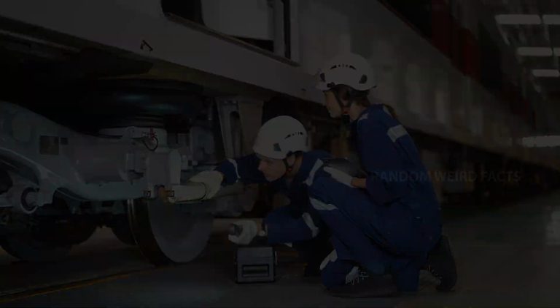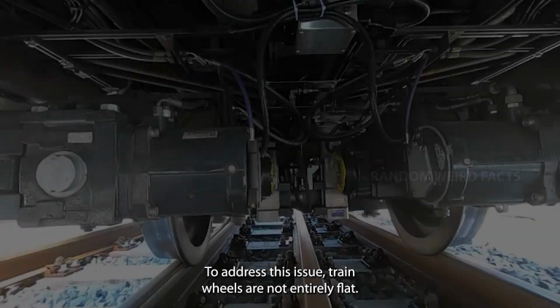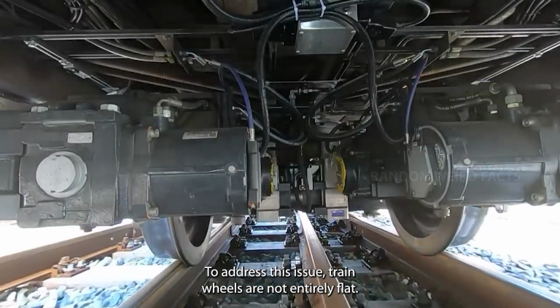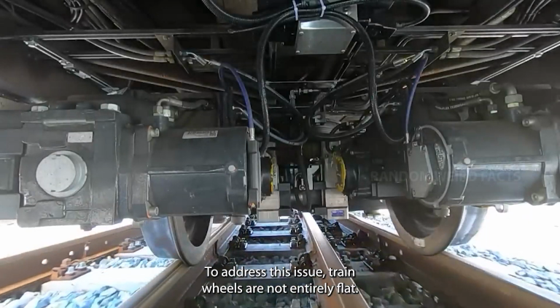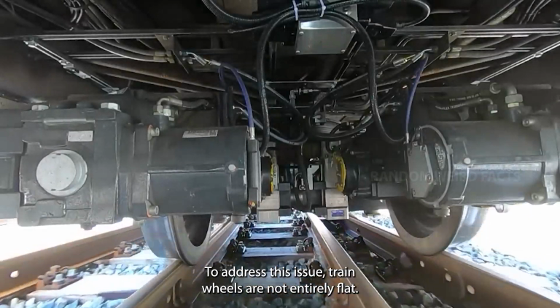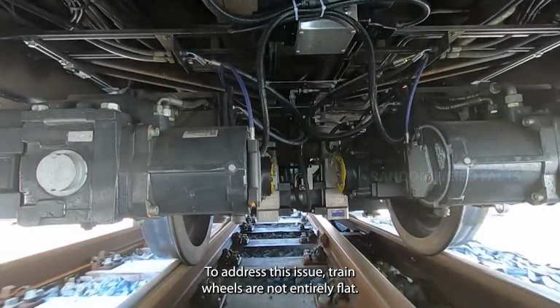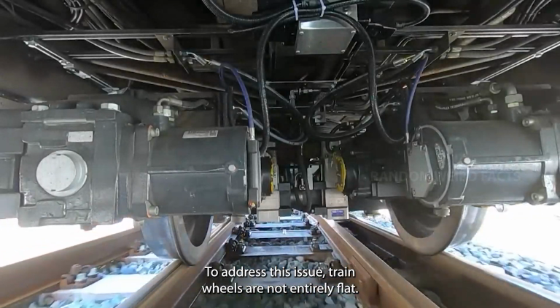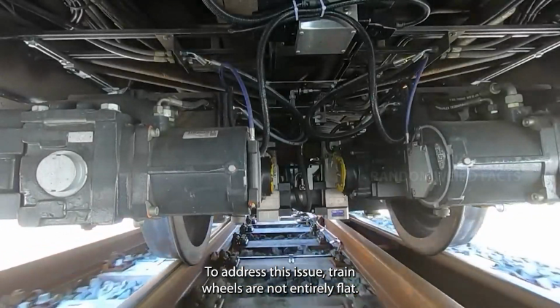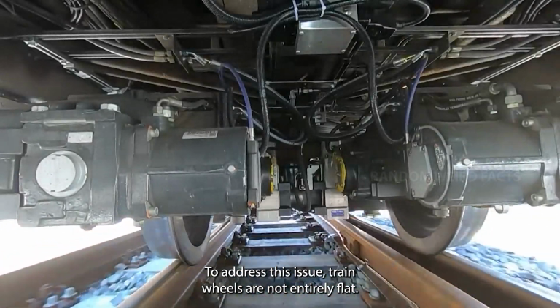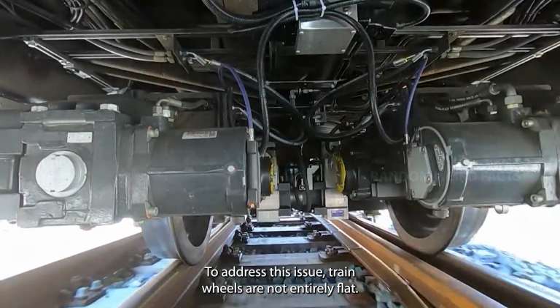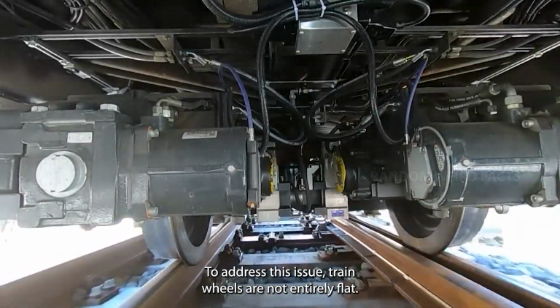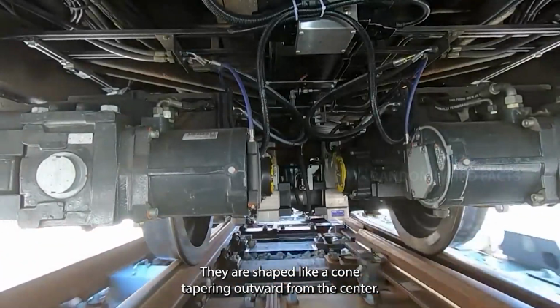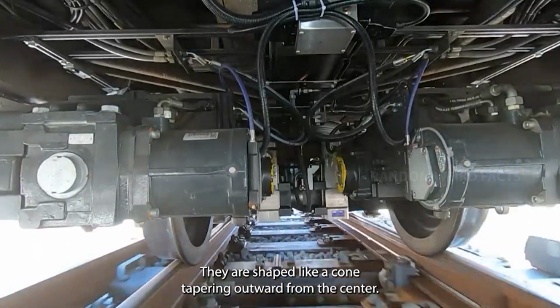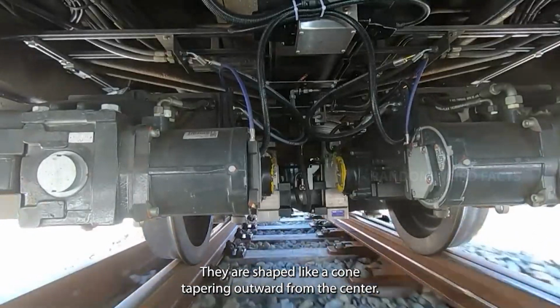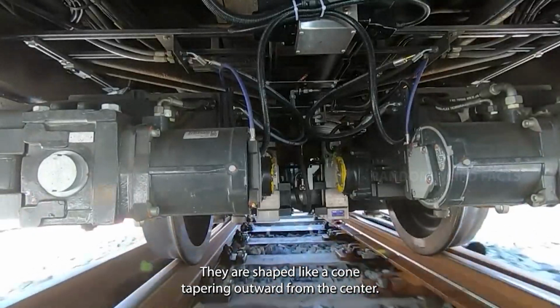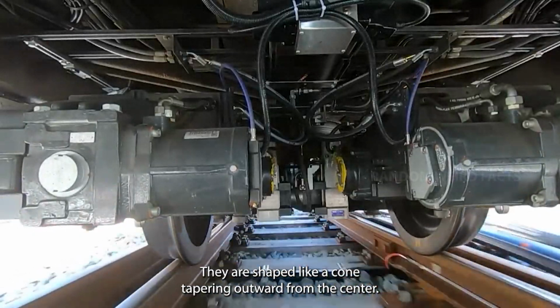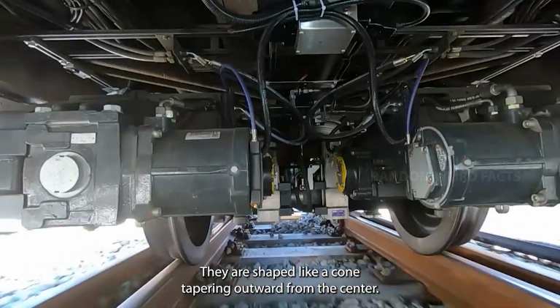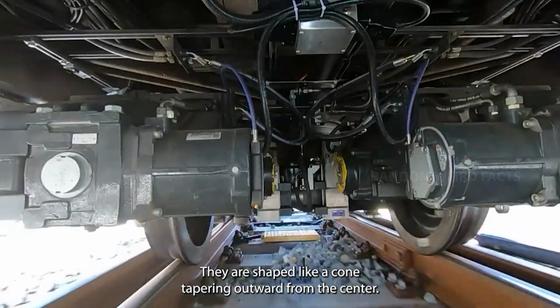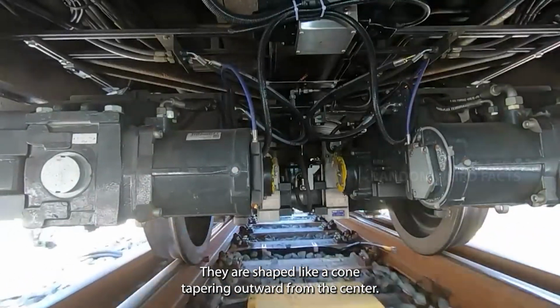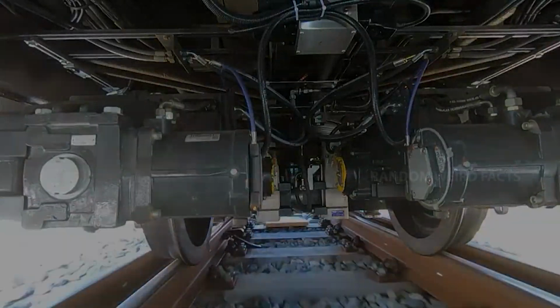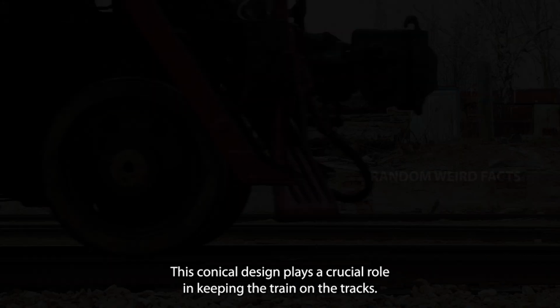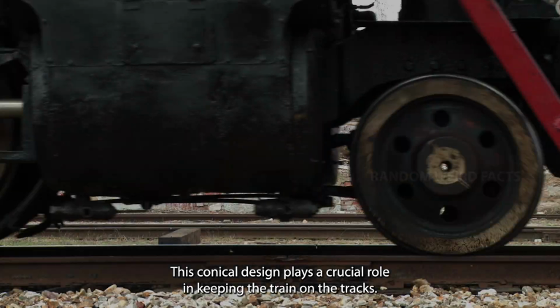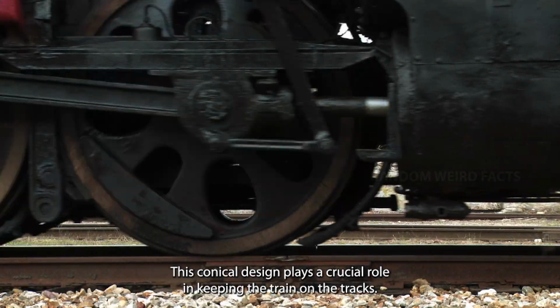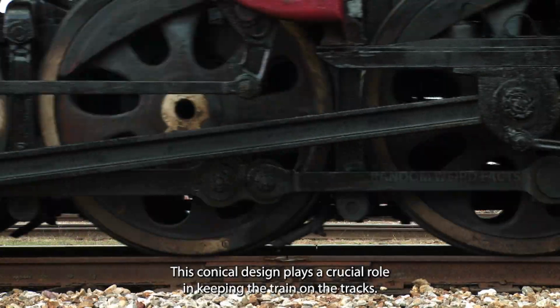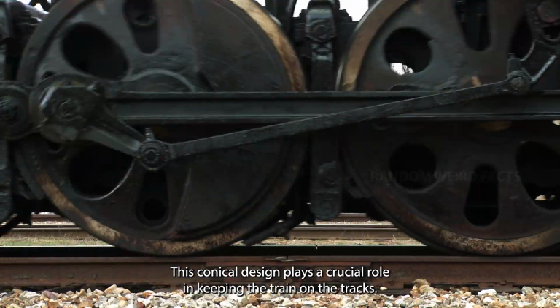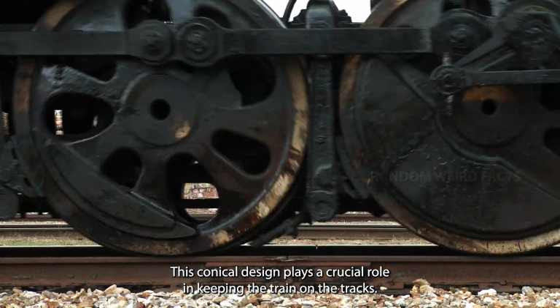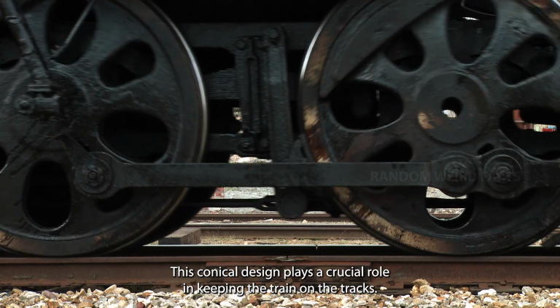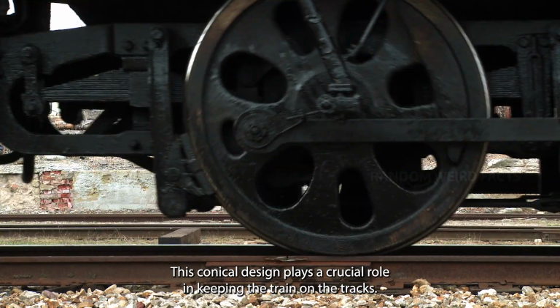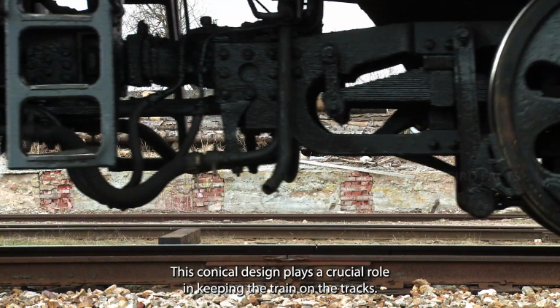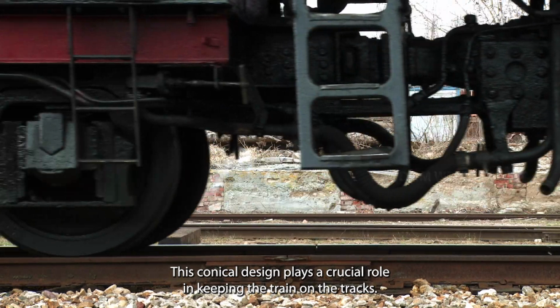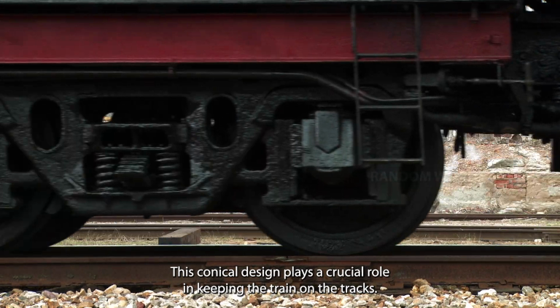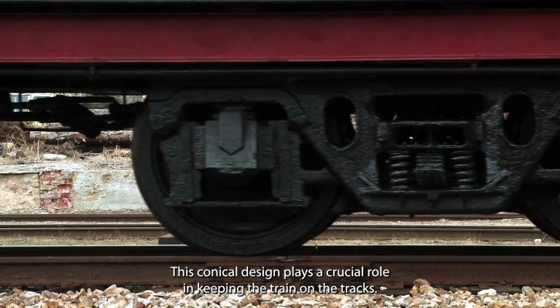To address this issue, train wheels are not entirely flat — they are shaped like a cone, tapering outward from the center. This conical design plays a crucial role in keeping the train on the tracks.